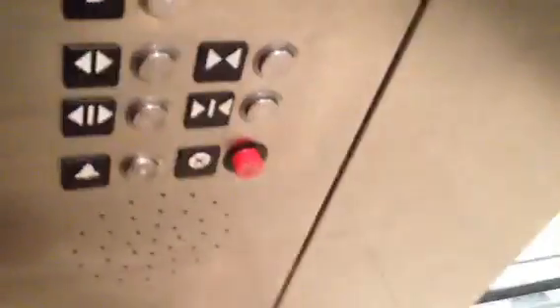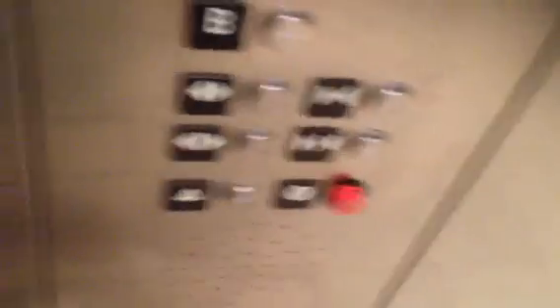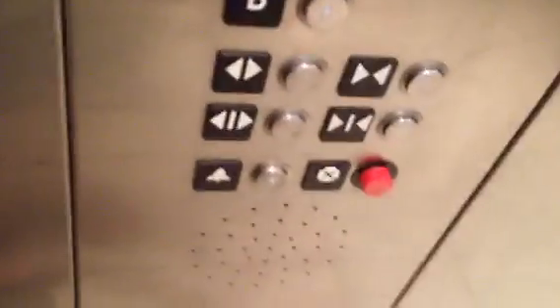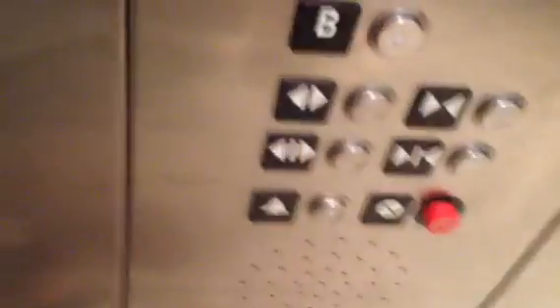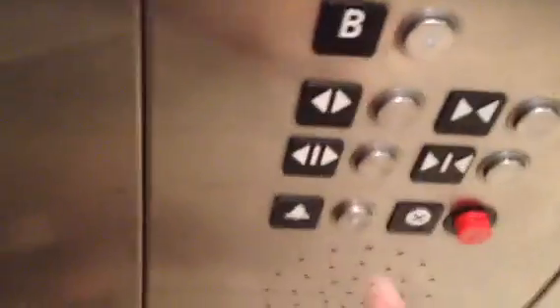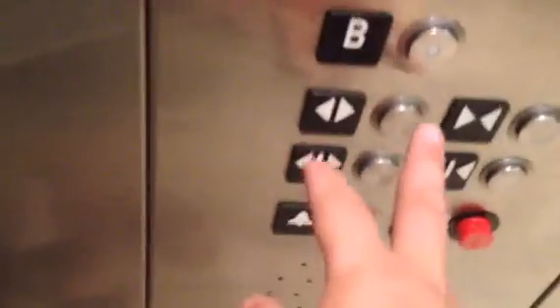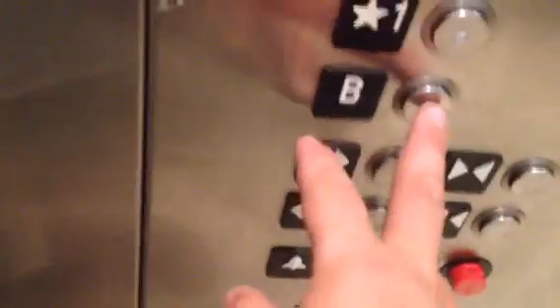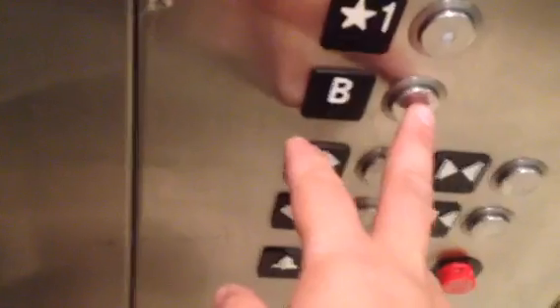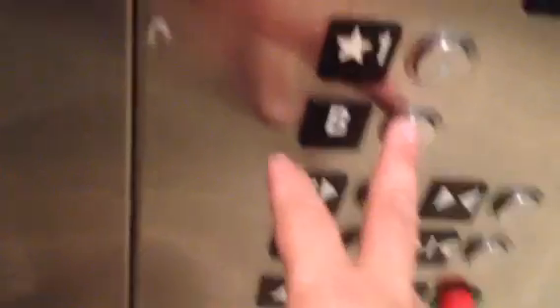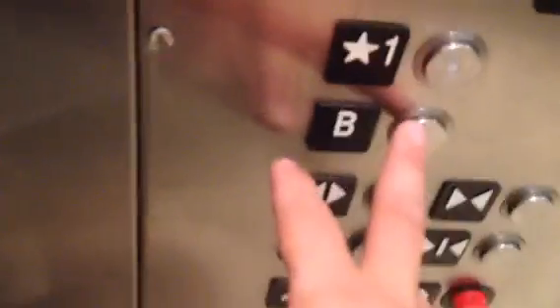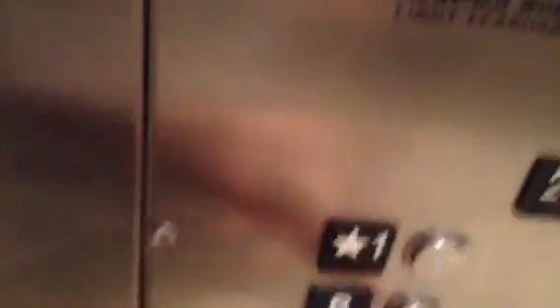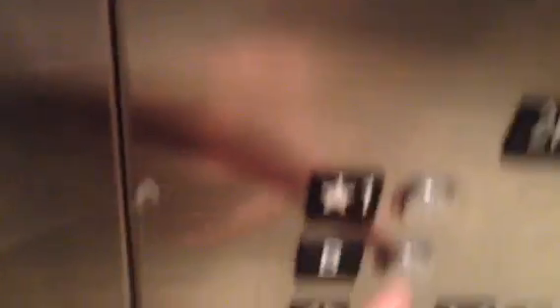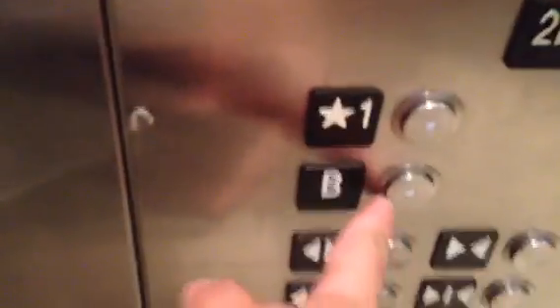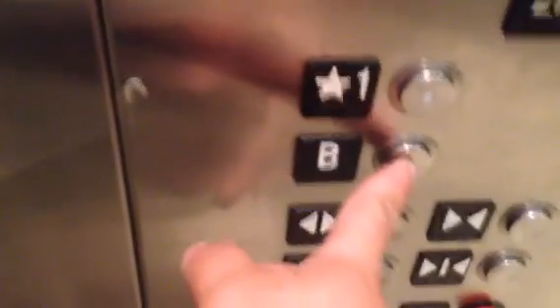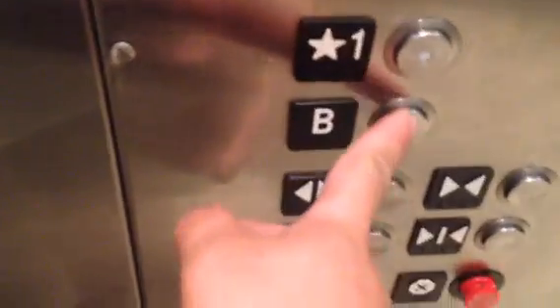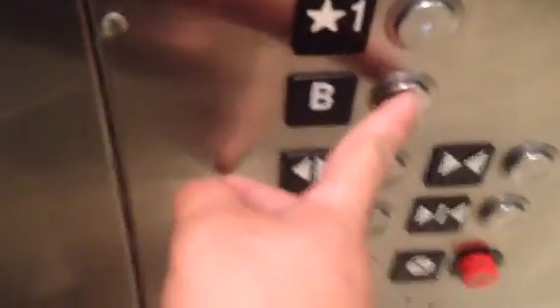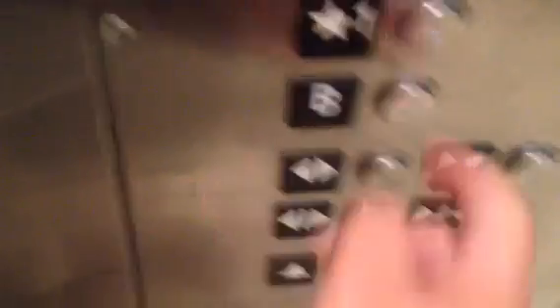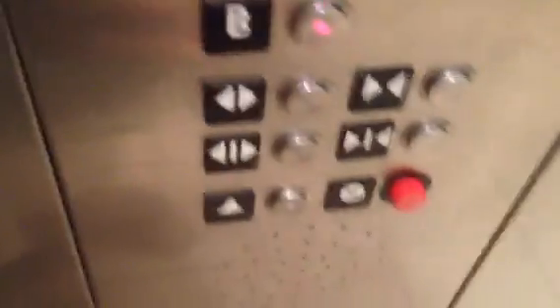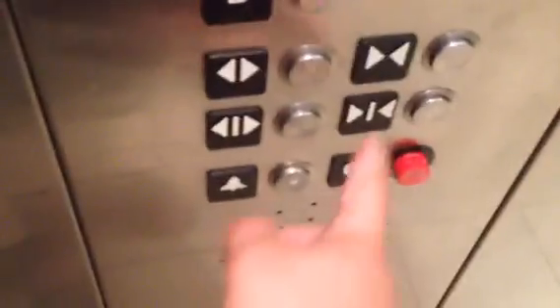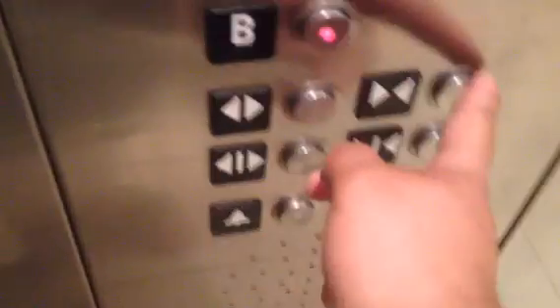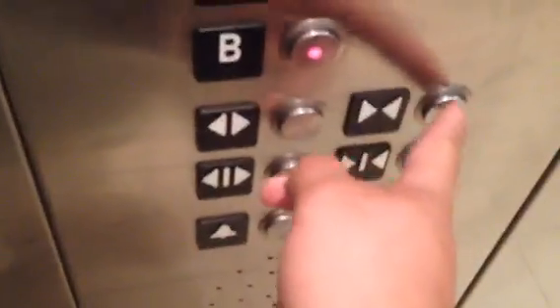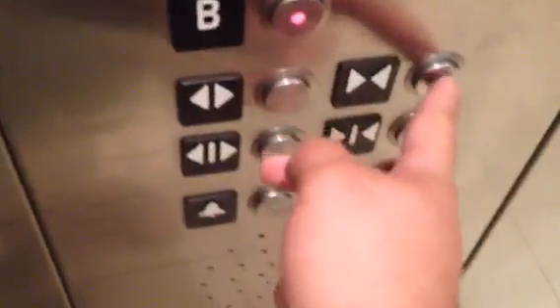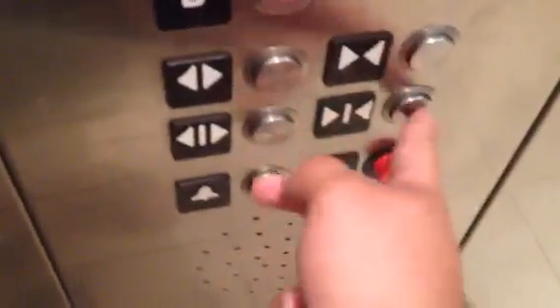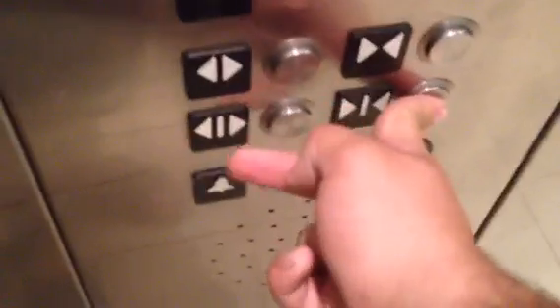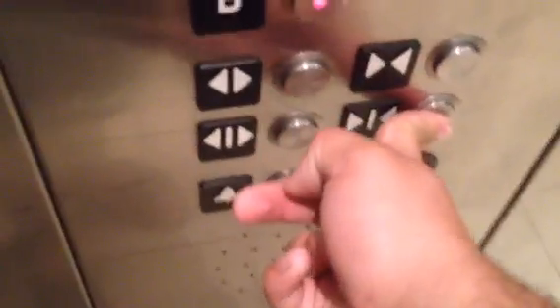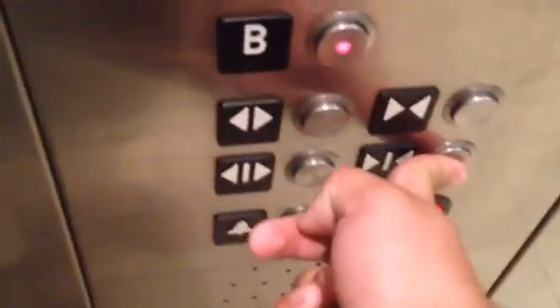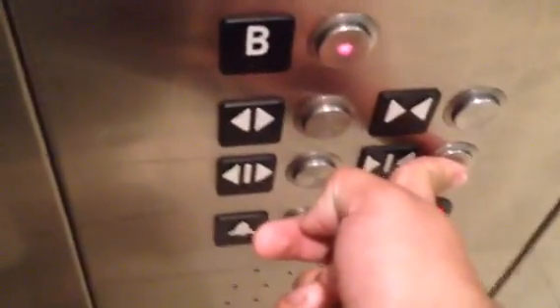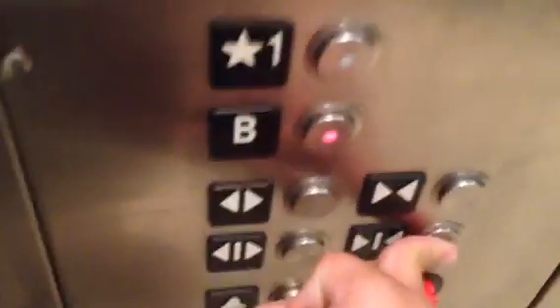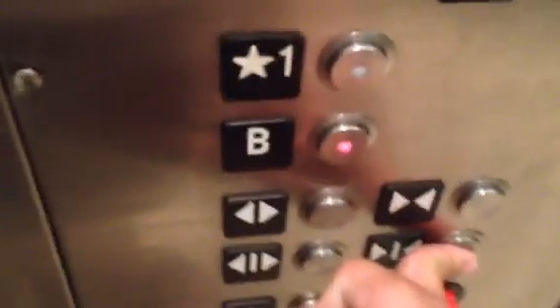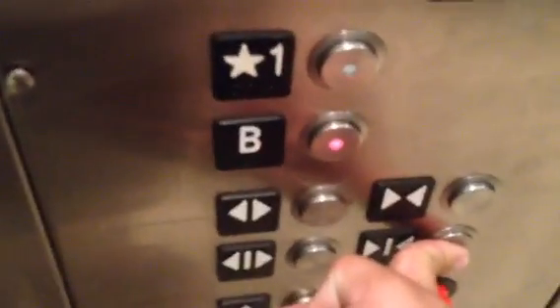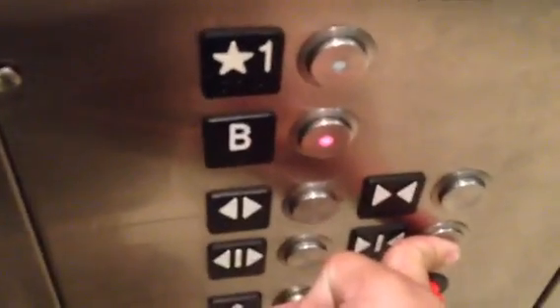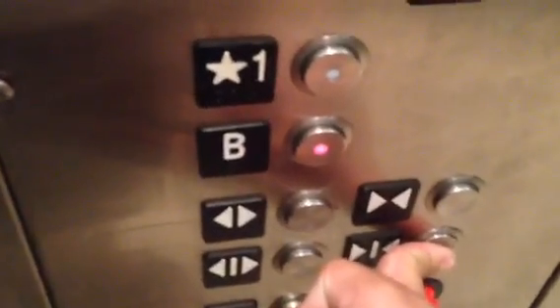Also in this building, the basement is typically restricted. But in fire service, you could go to the basement. And again, holding the door closed button.